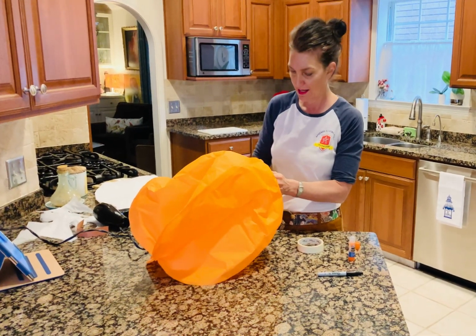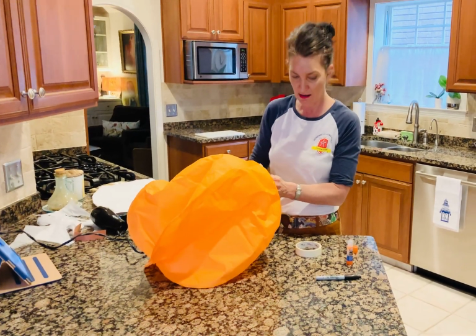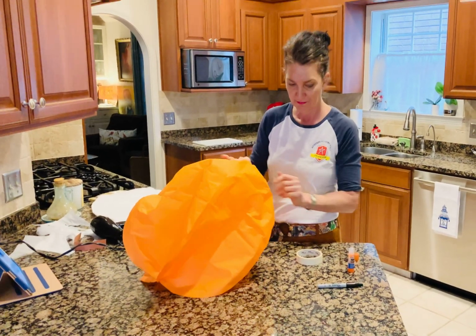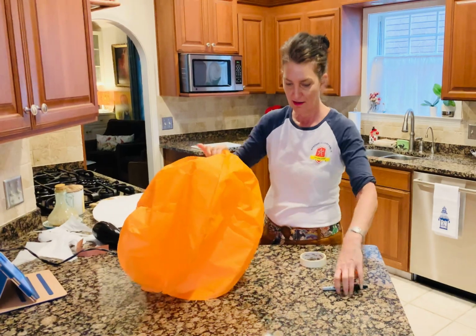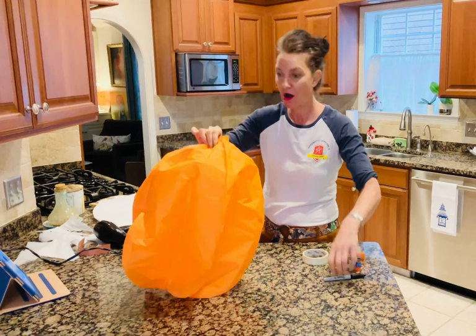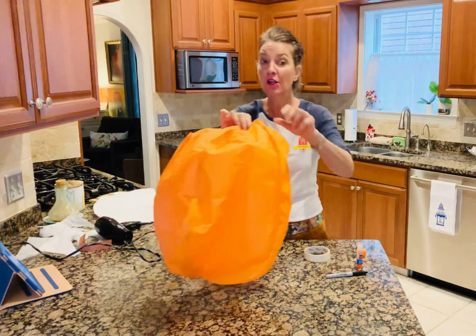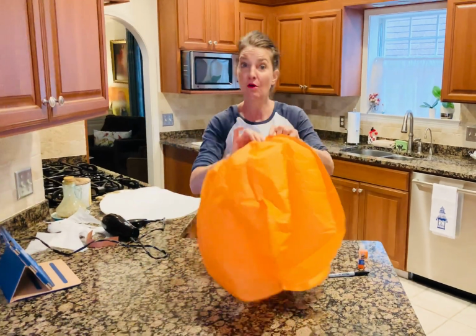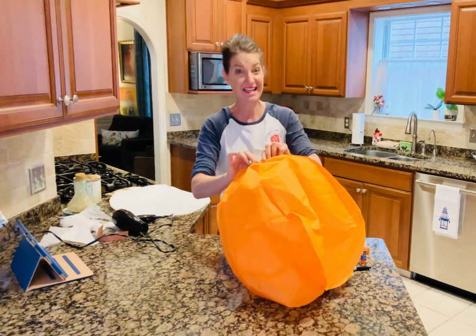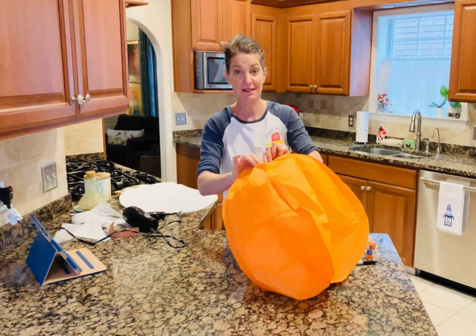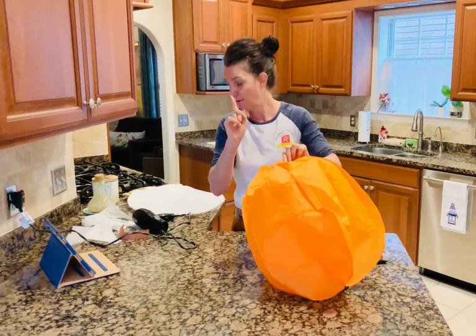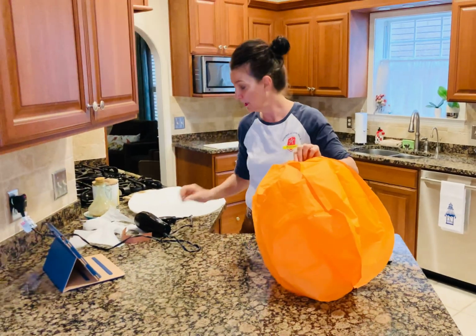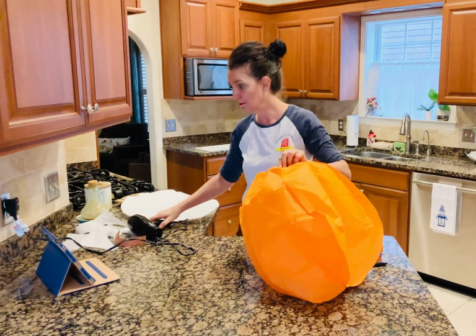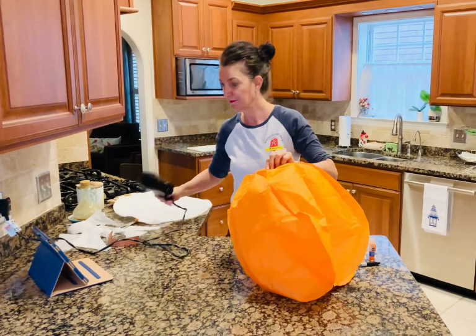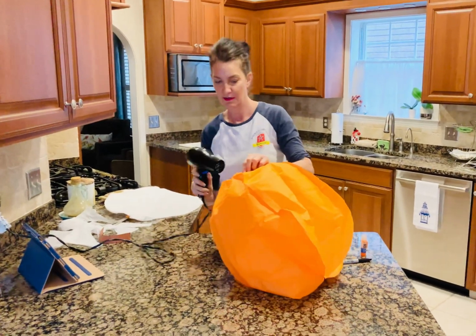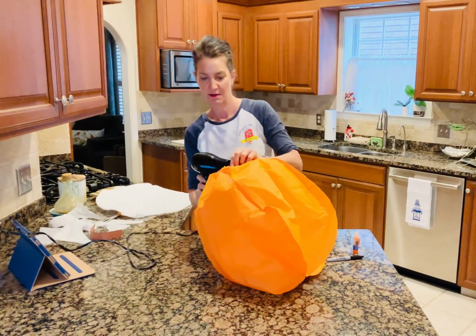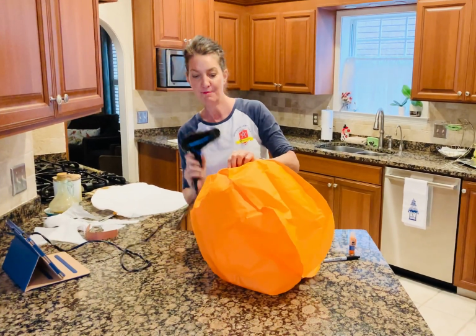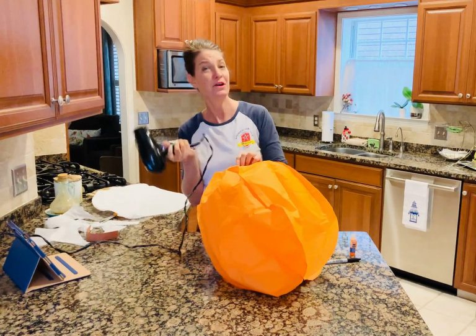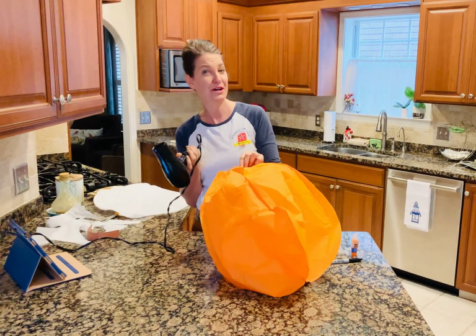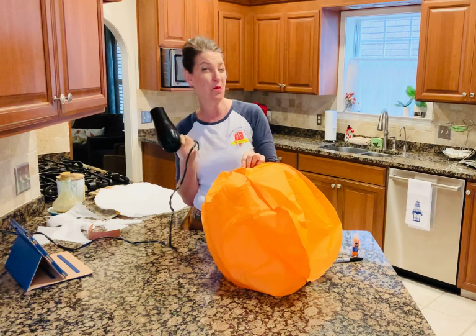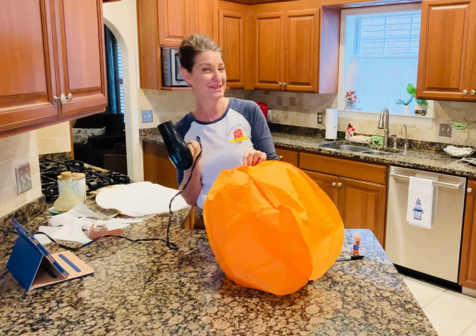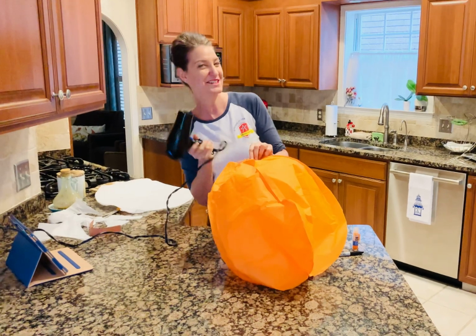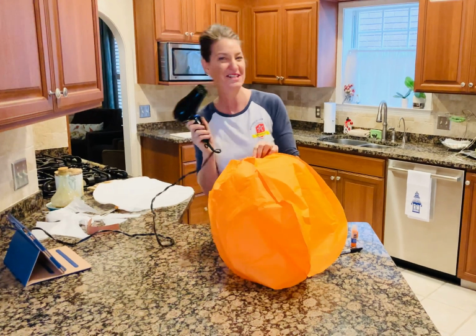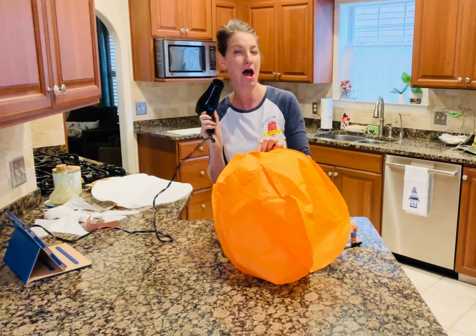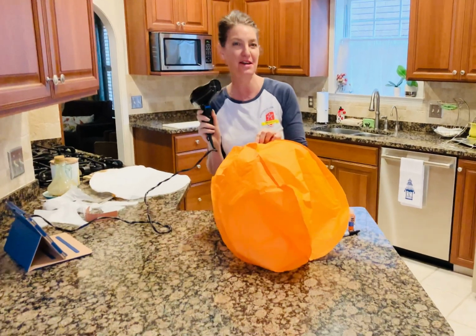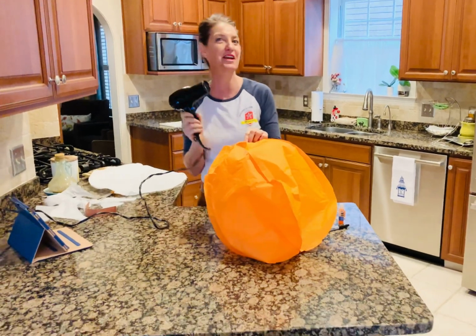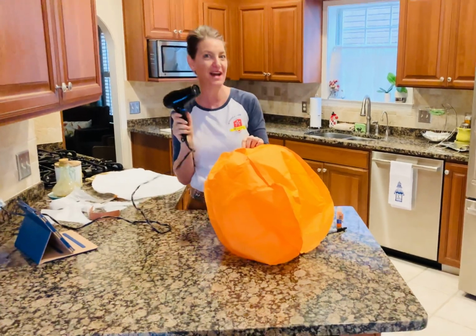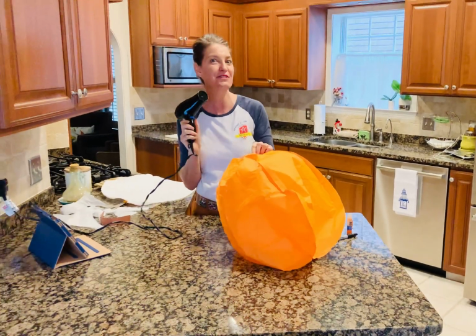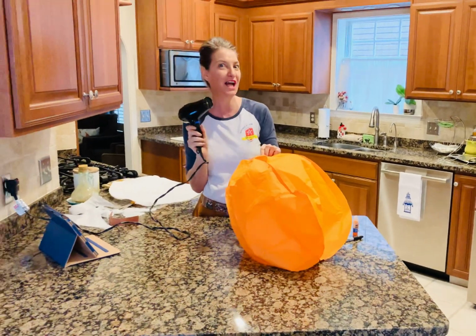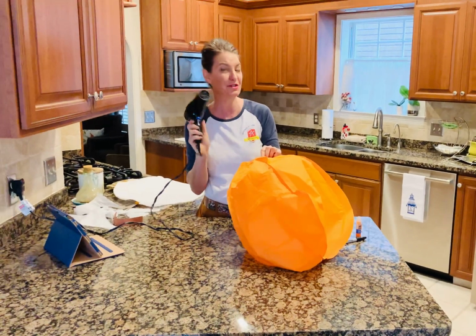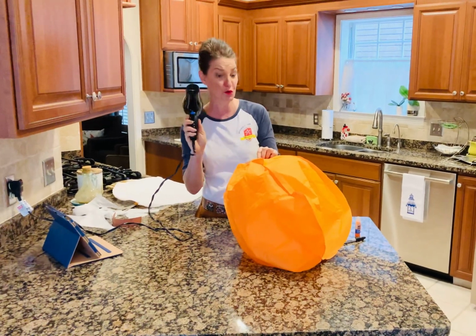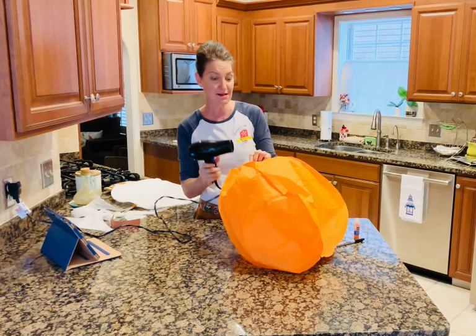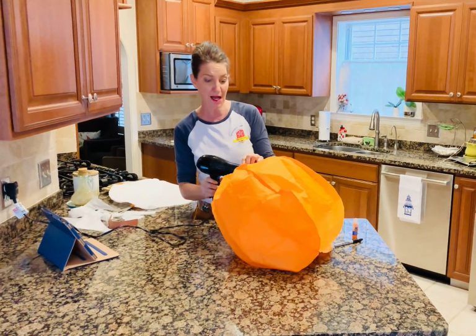You want the hair dryer on low but high heat. My hair dryer is old and so it's not hot enough, so I could not get it to fly as much as yours is going to fly.